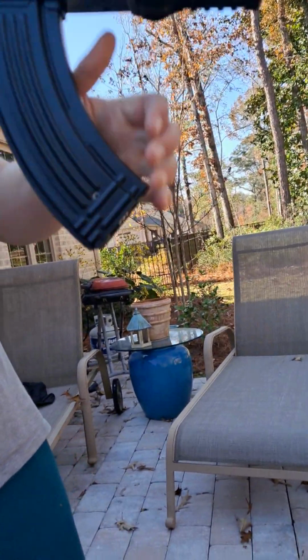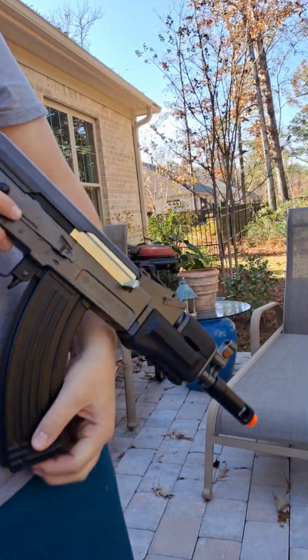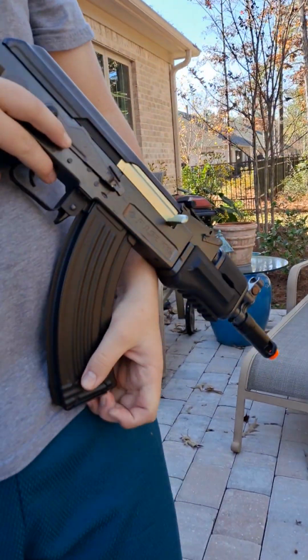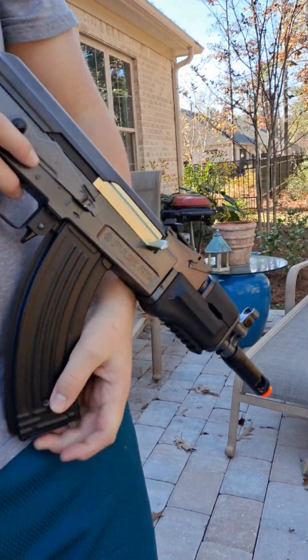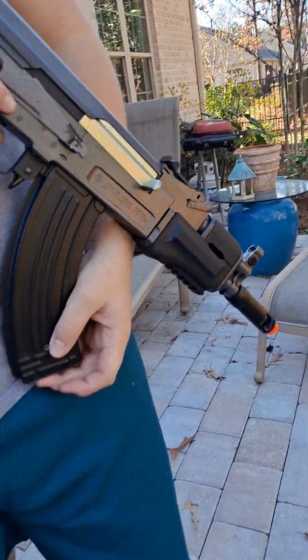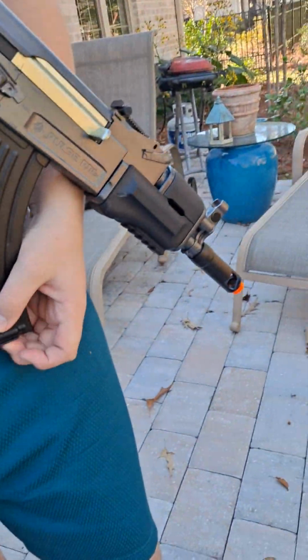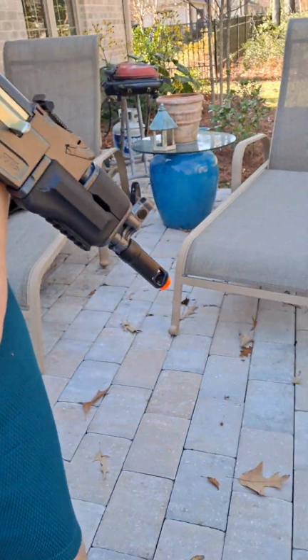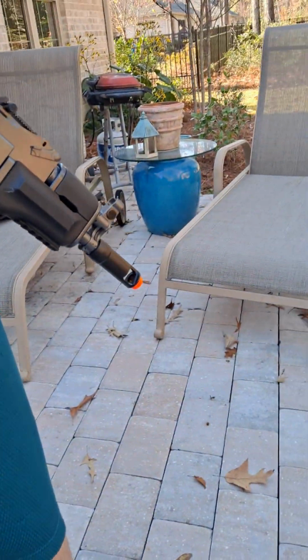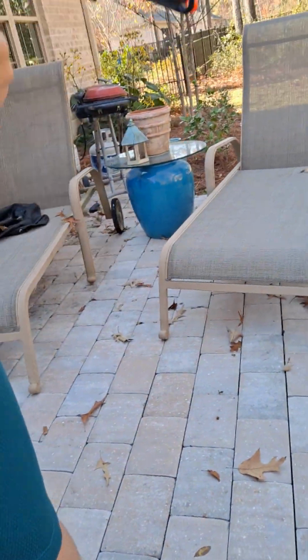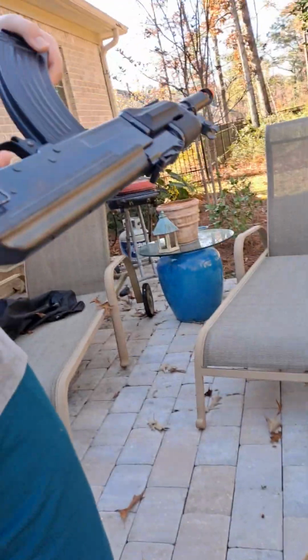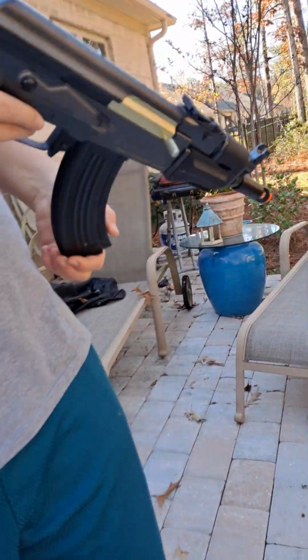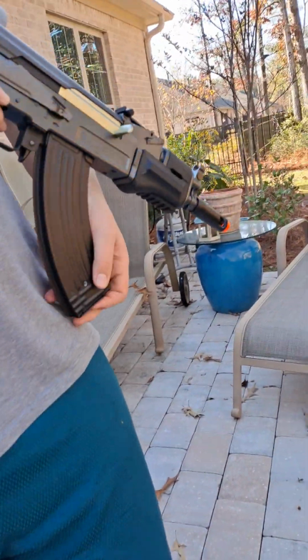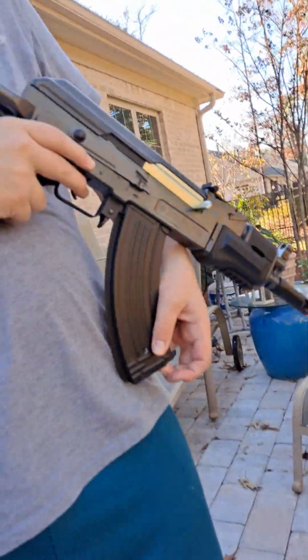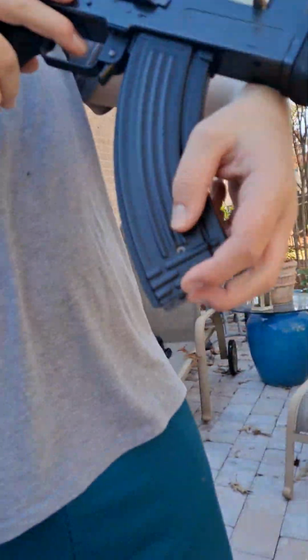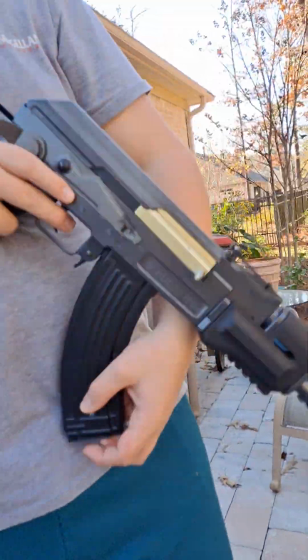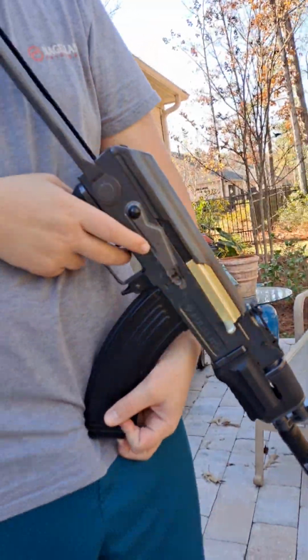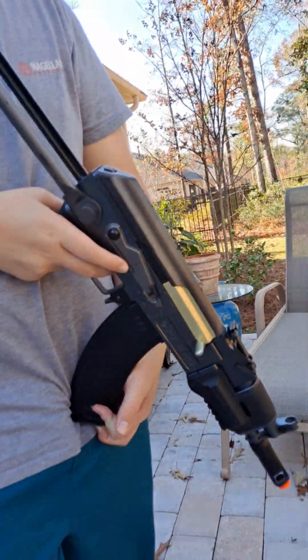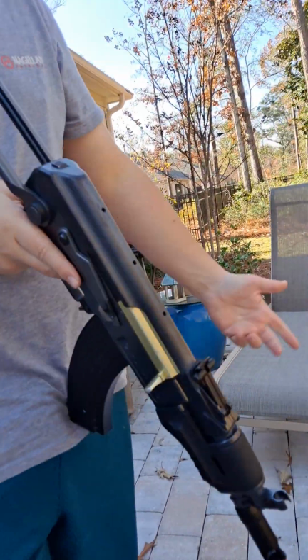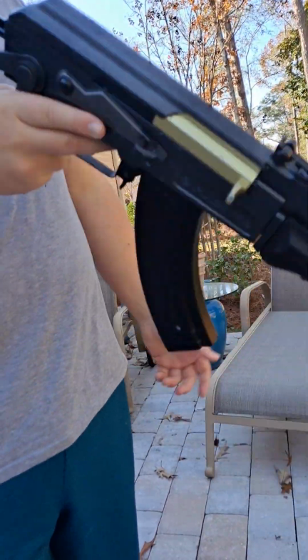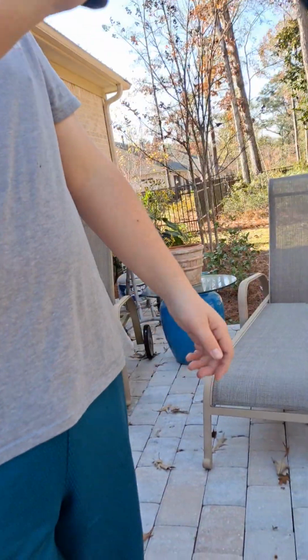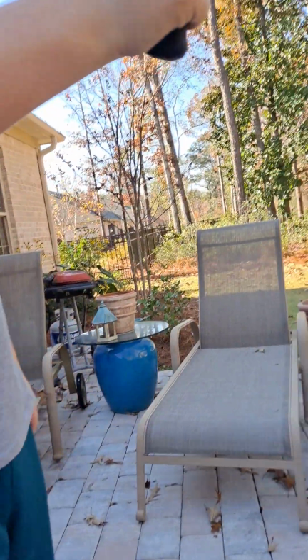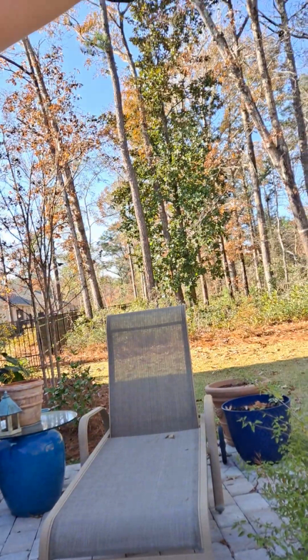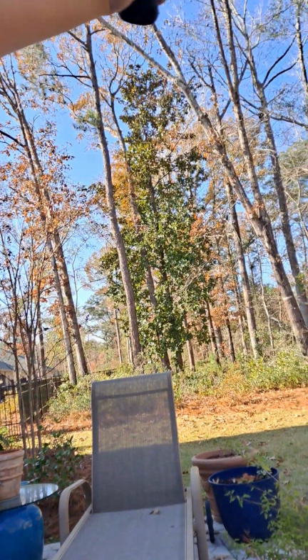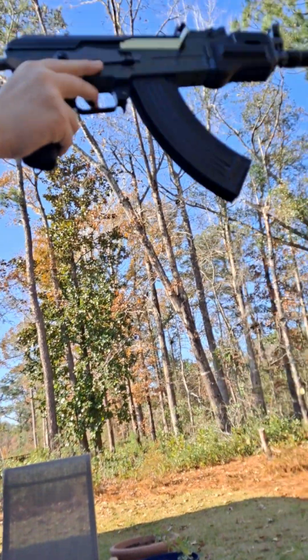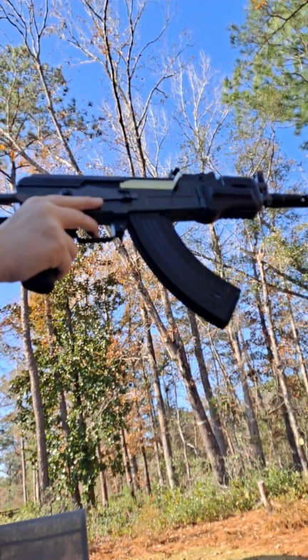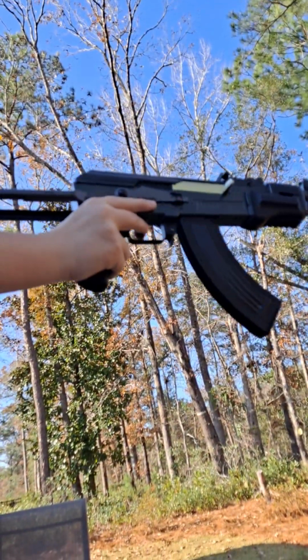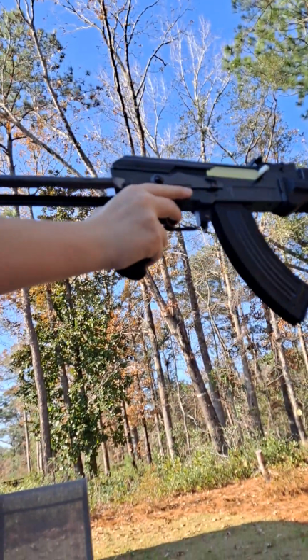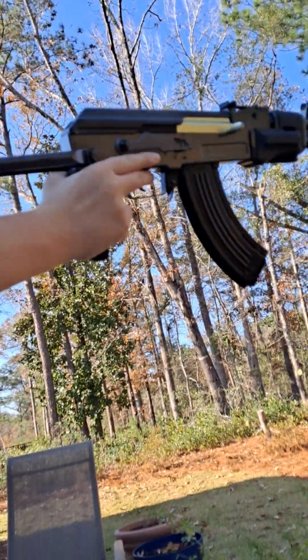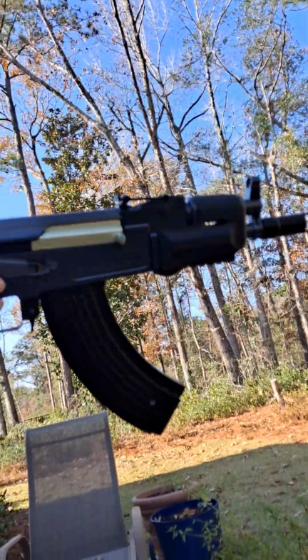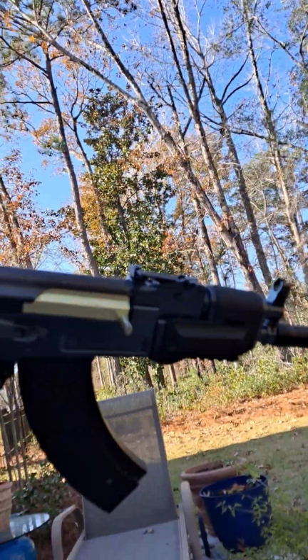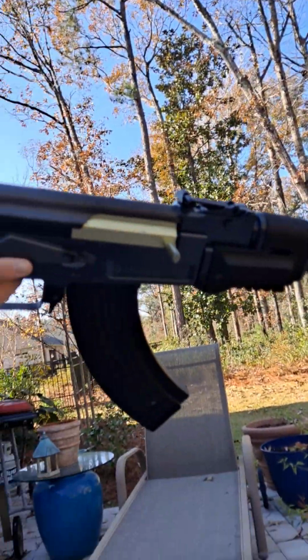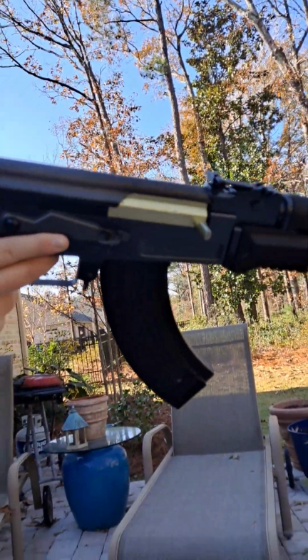But guys, you gotta remember — this is the $100 gun from Dick's Sporting Goods. They're not known for putting out really good airsoft weapons. If you want good airsoft weapons, go to Evike.